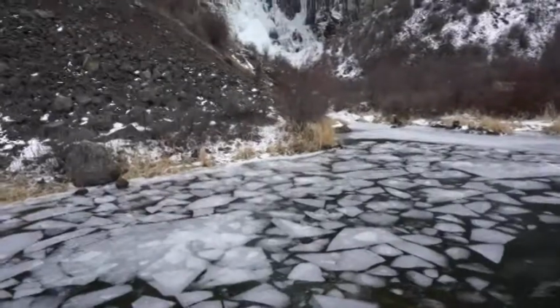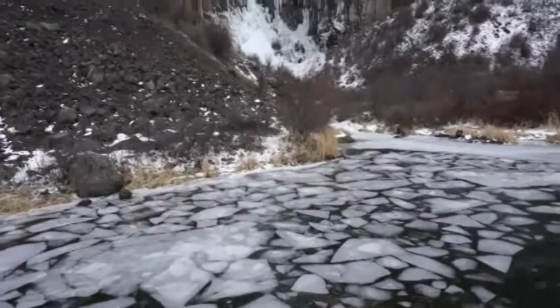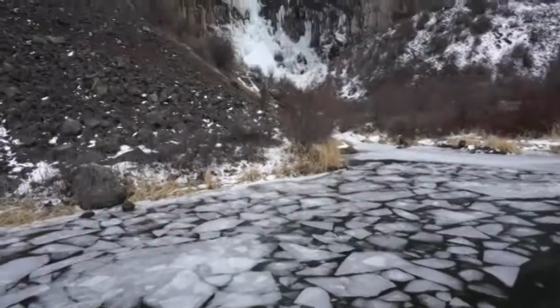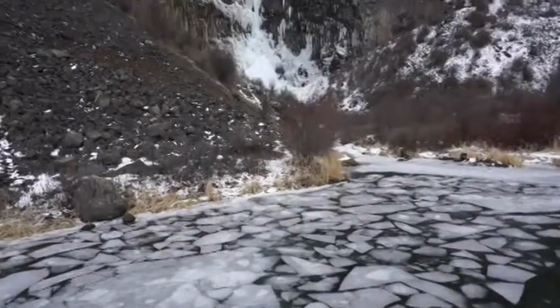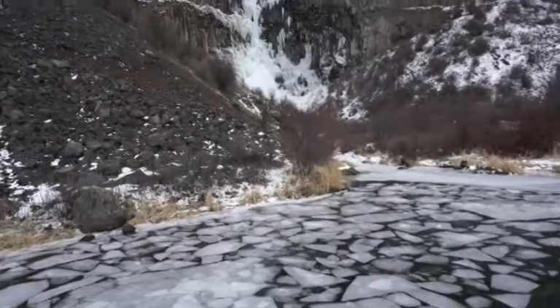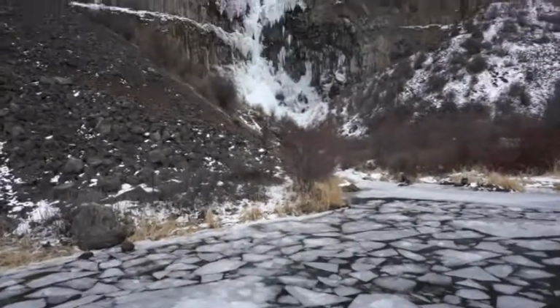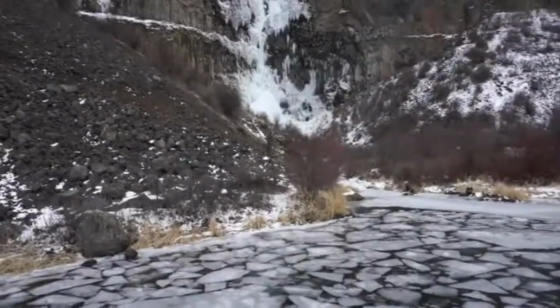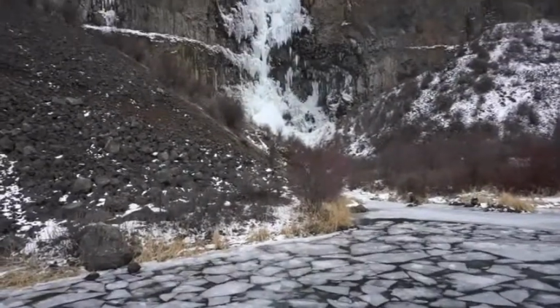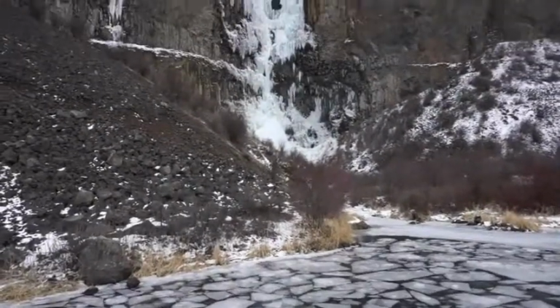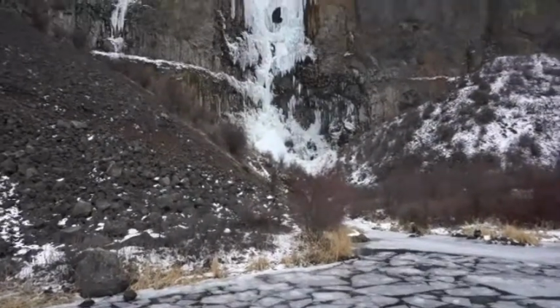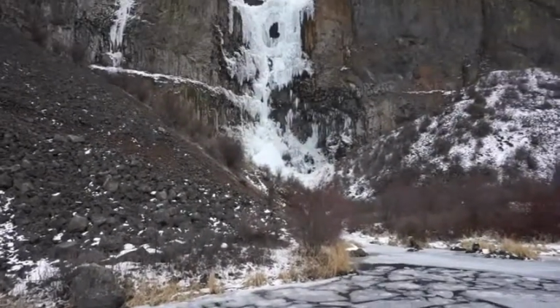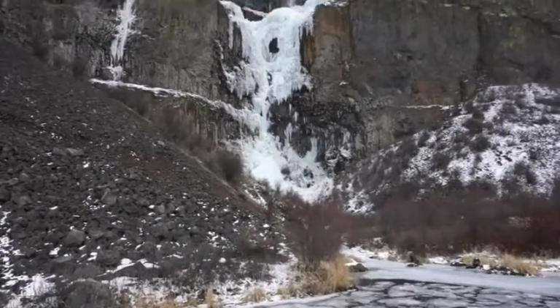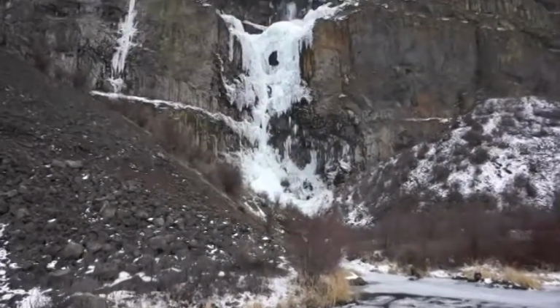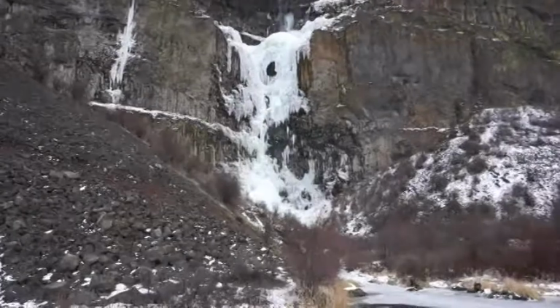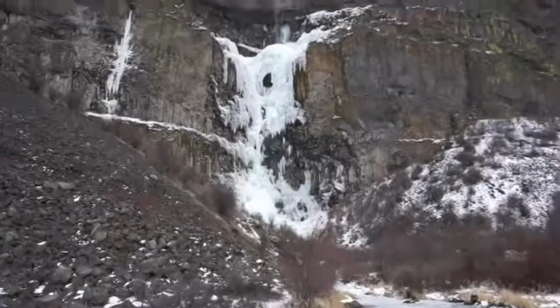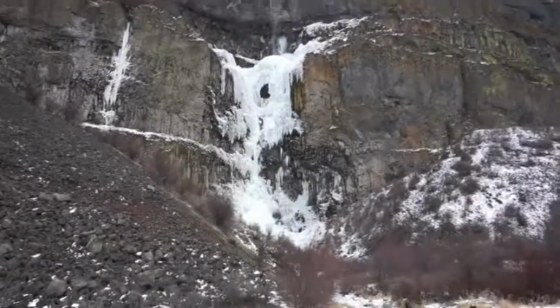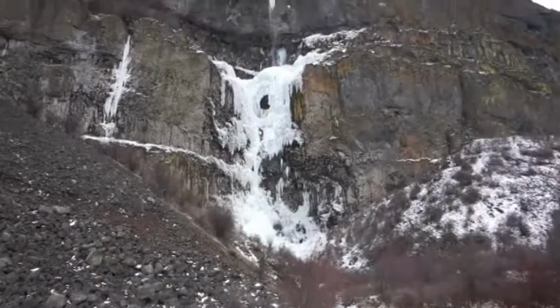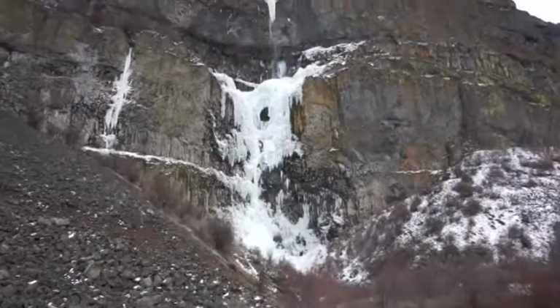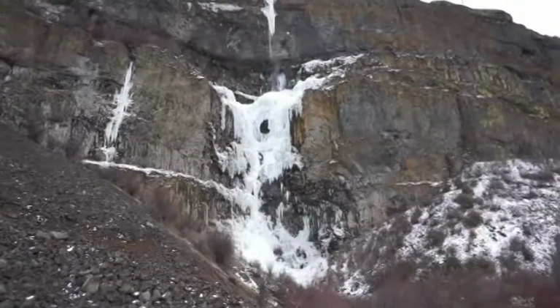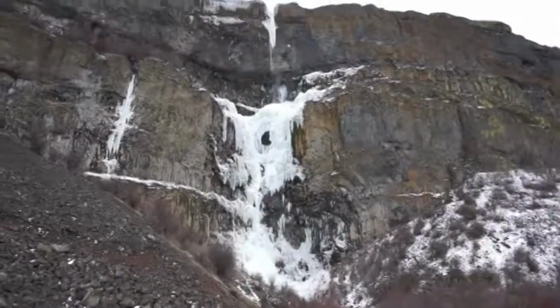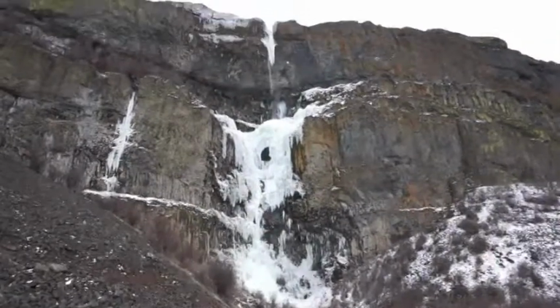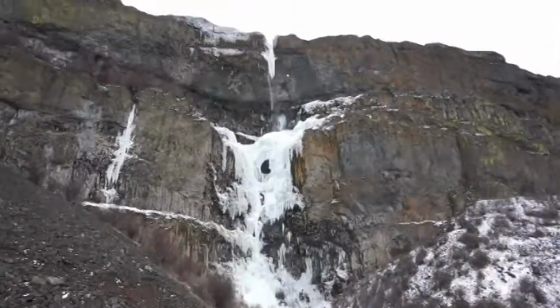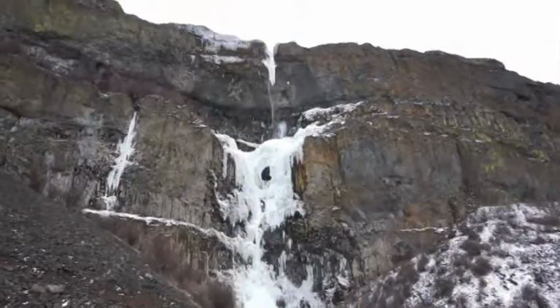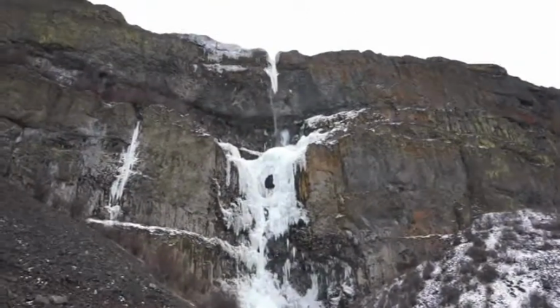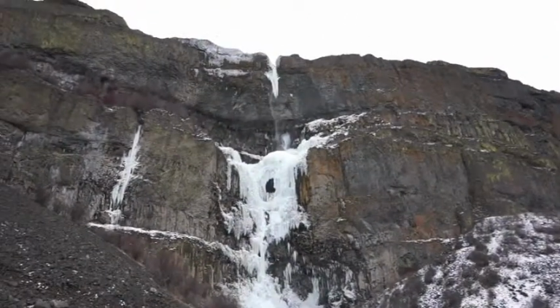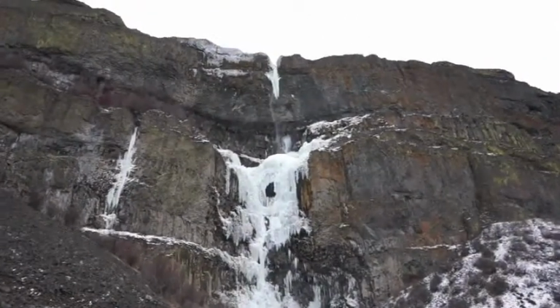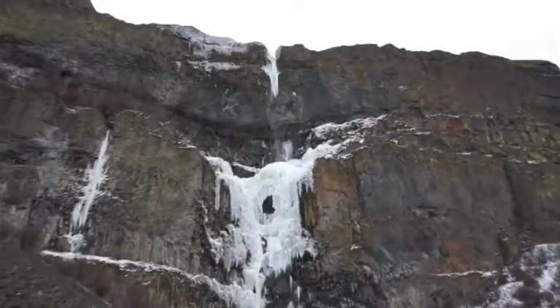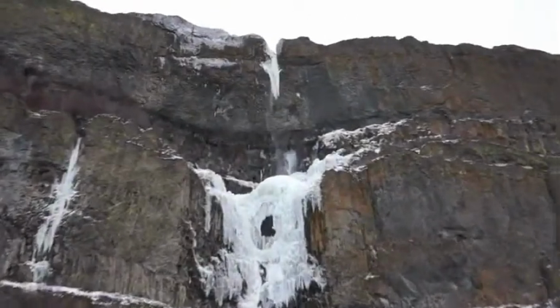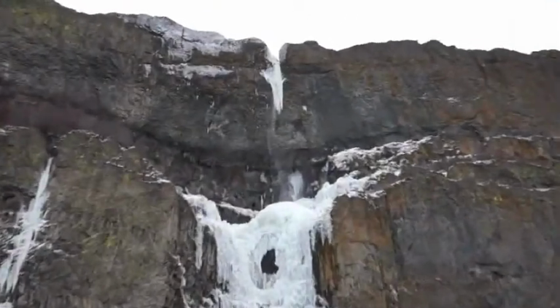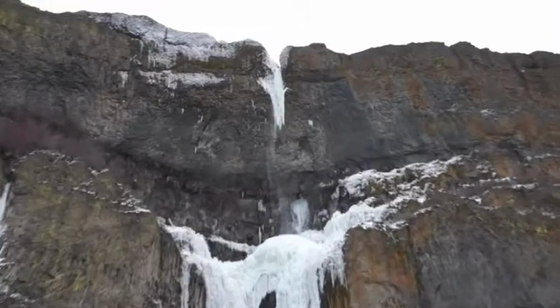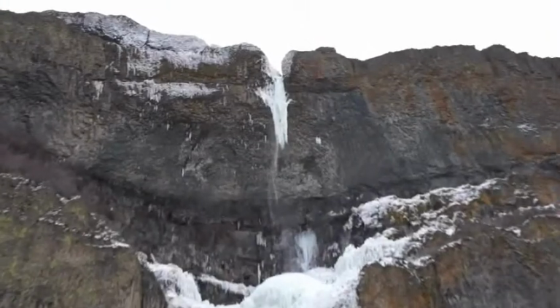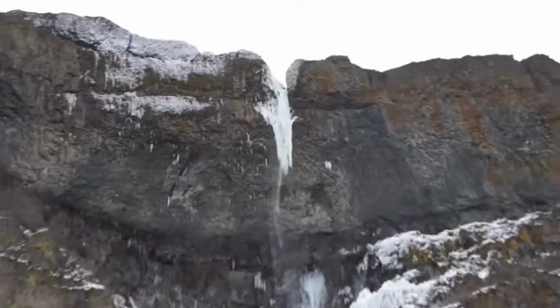The tallest of the unofficially named falls, Russo Creek Falls horsetails down just over 500 feet, spilling directly into the lake.